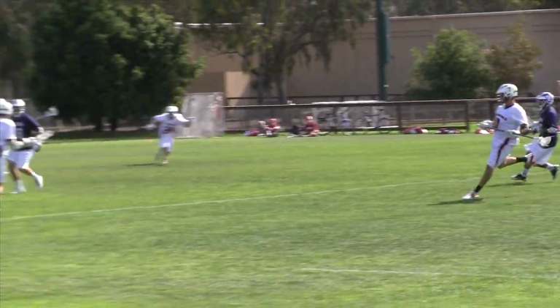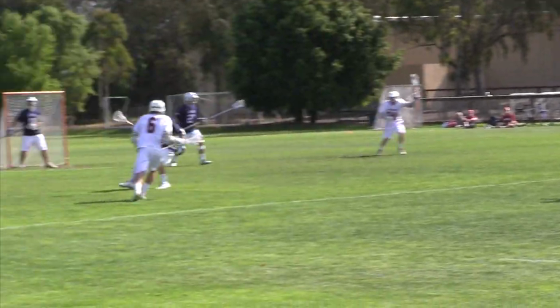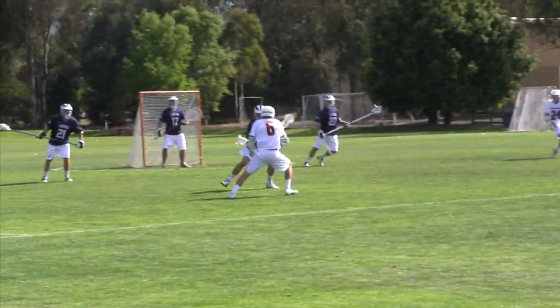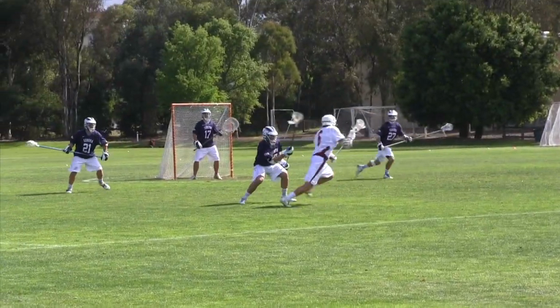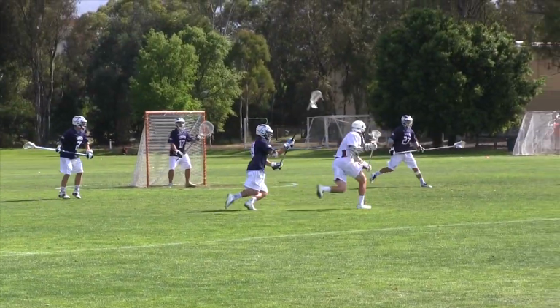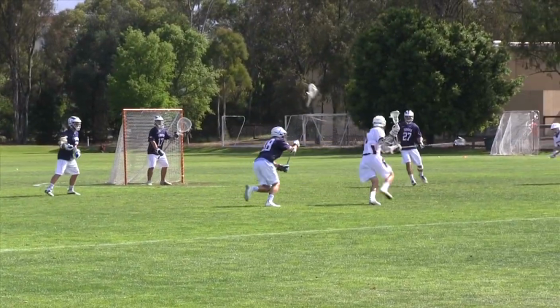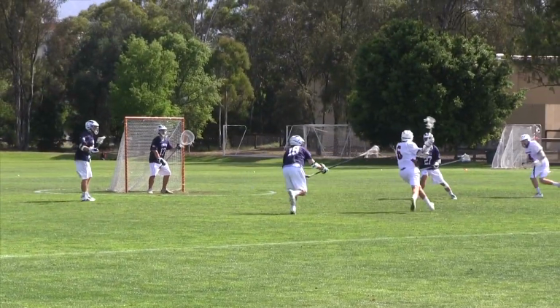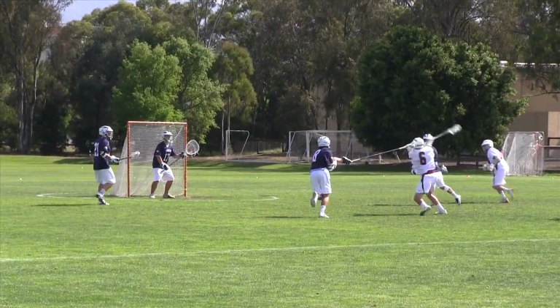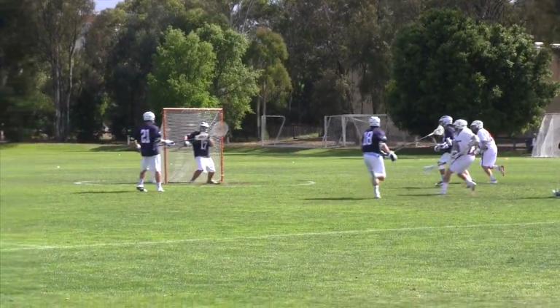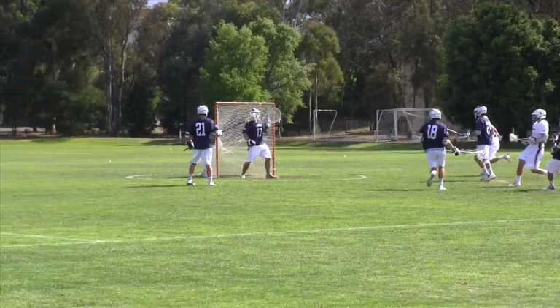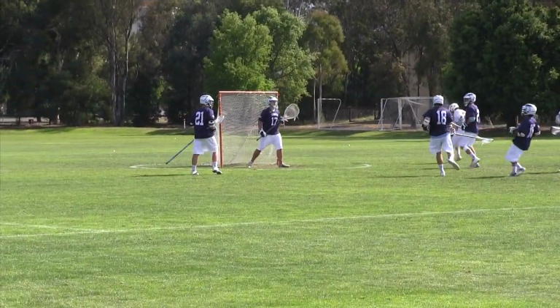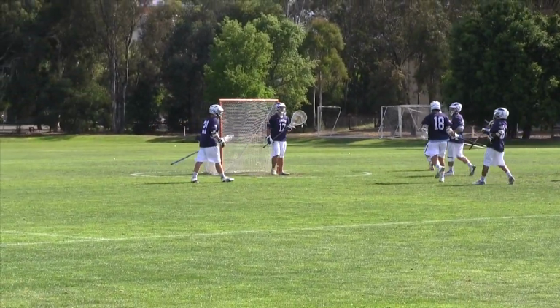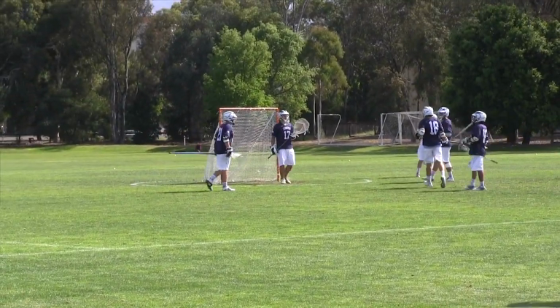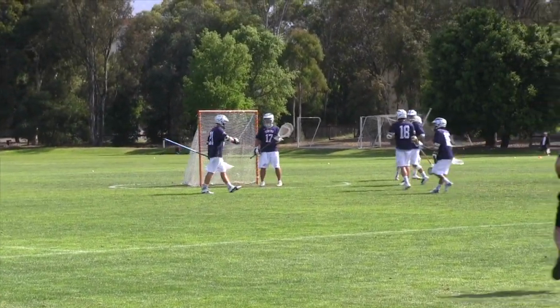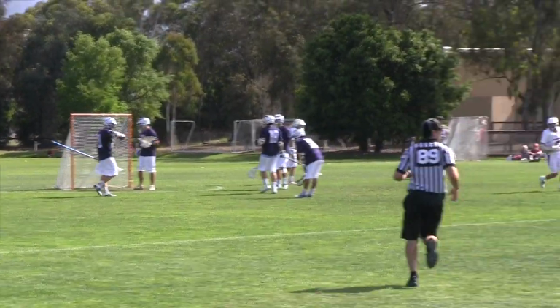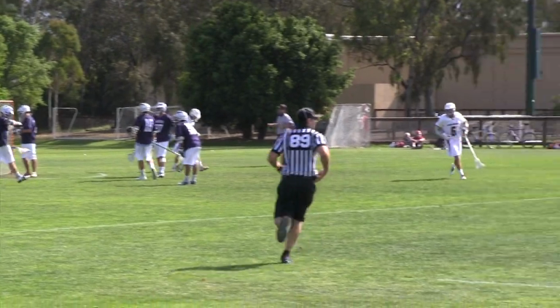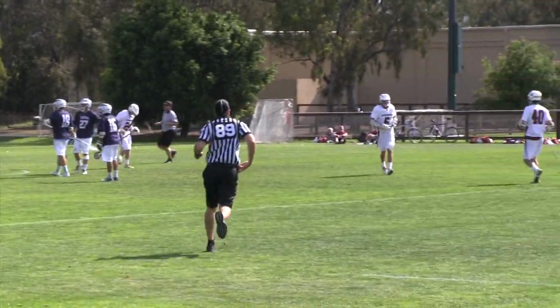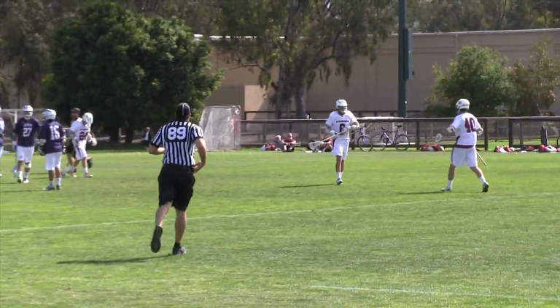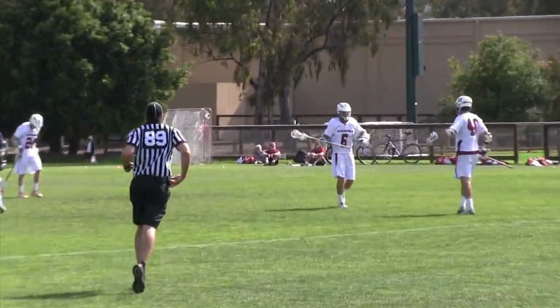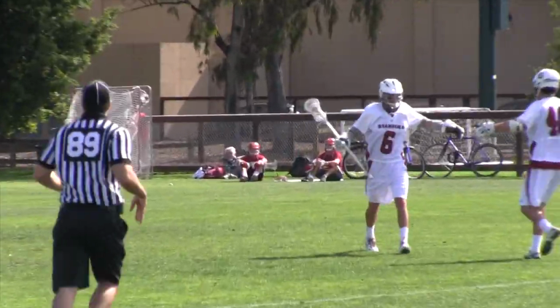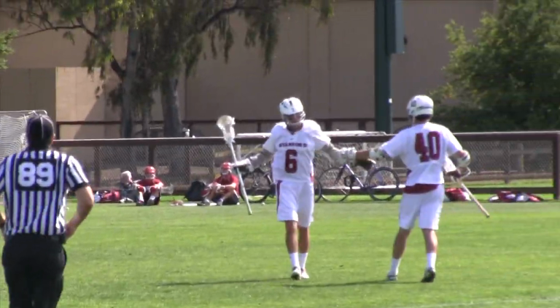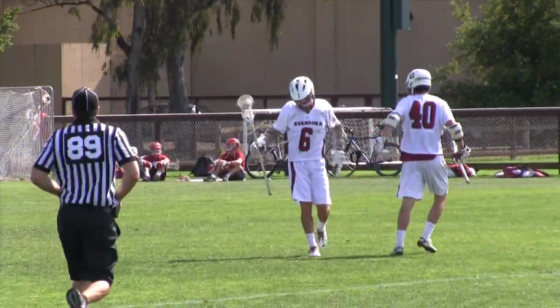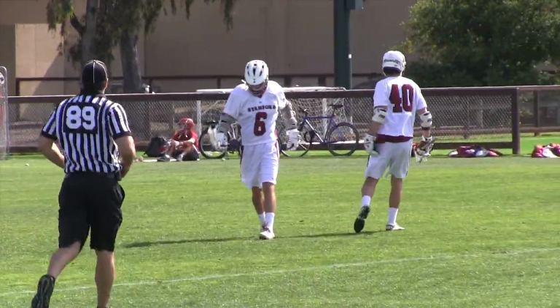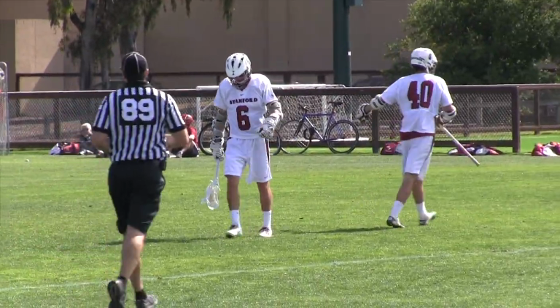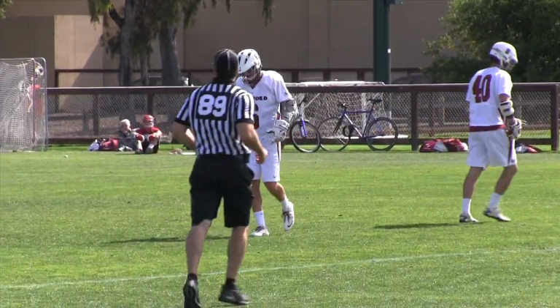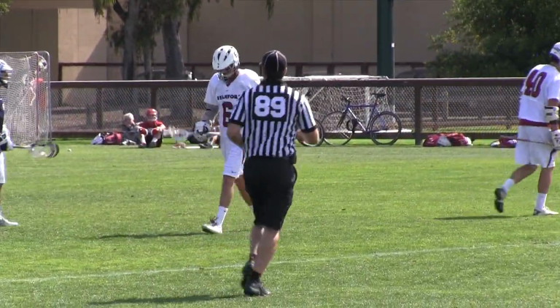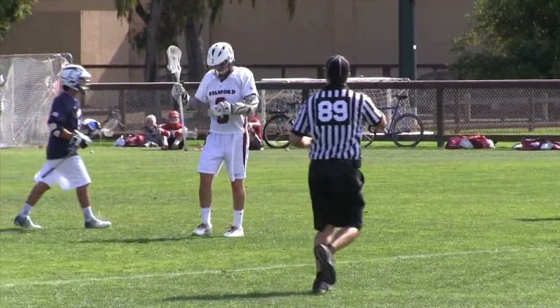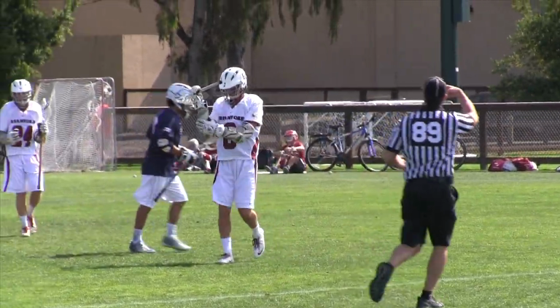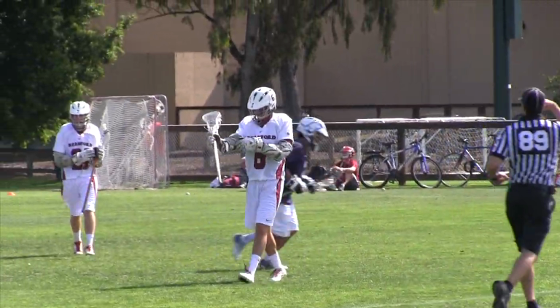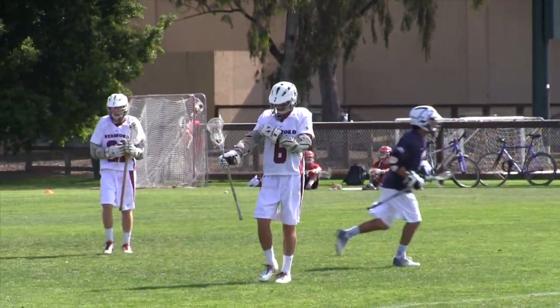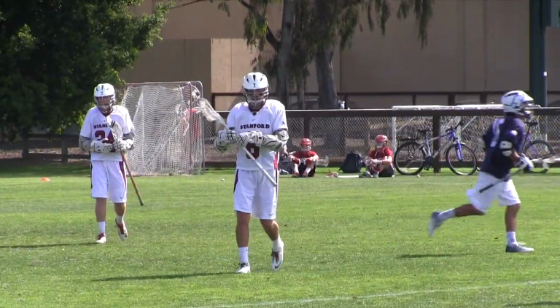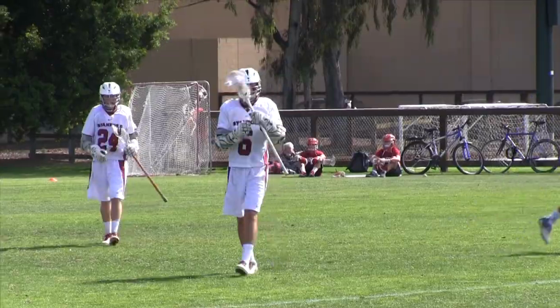With 4:27 left, Jack Farr scores the last goal on a fast break. His two goals and four assists in the game were not enough as Sonoma rolls to a final score of 13-7.